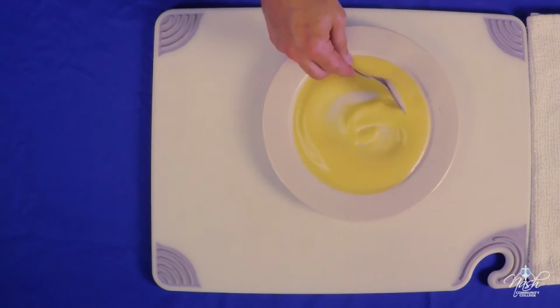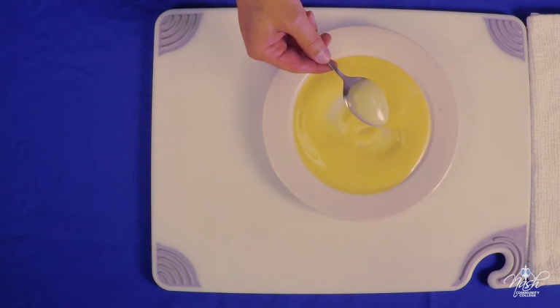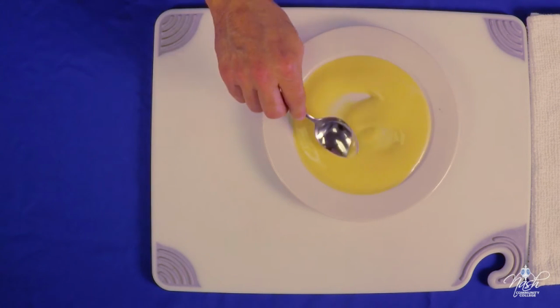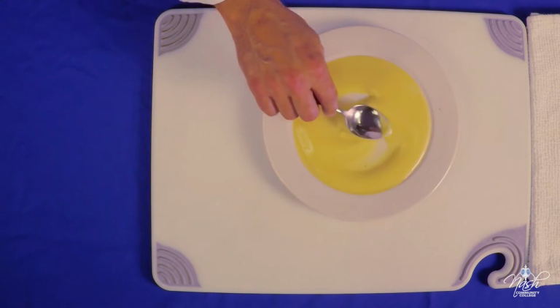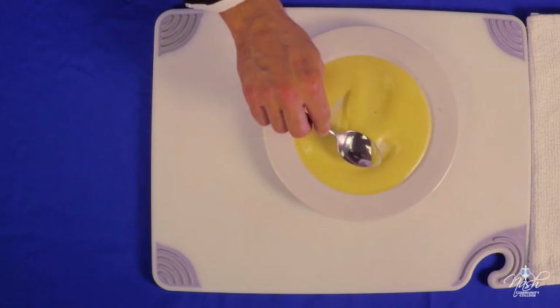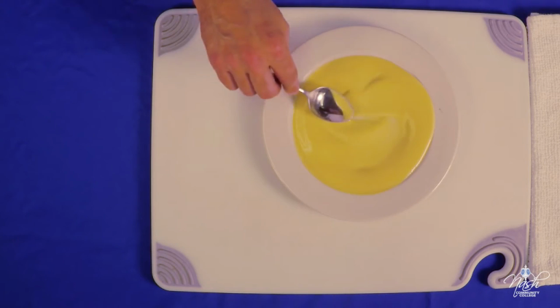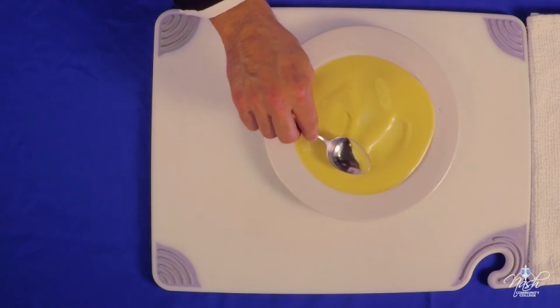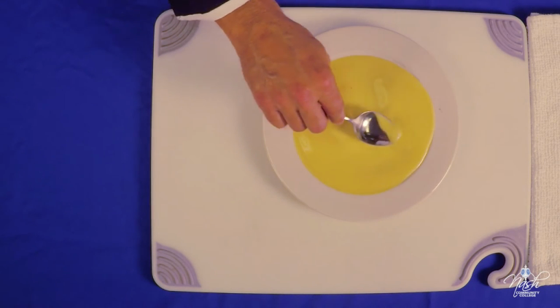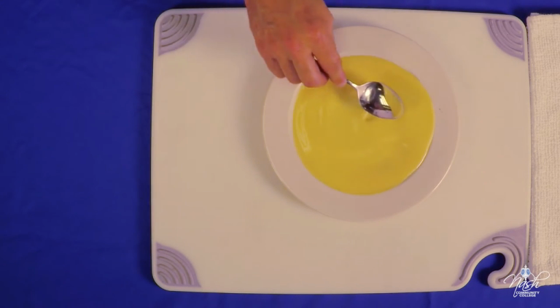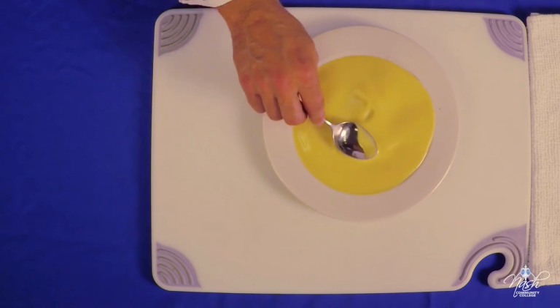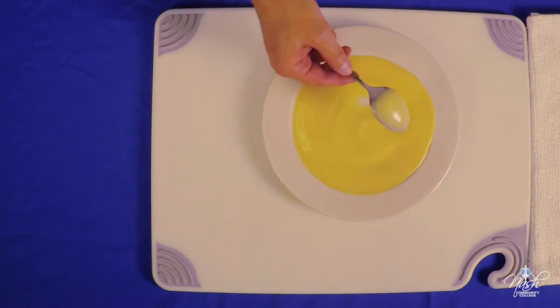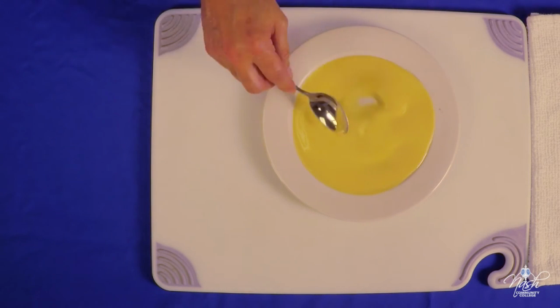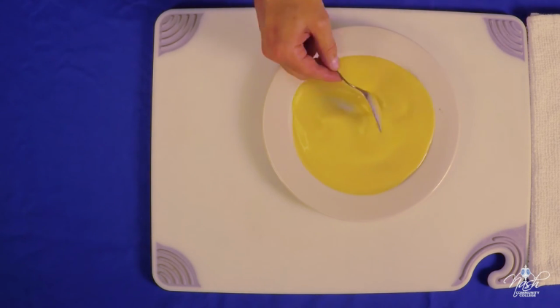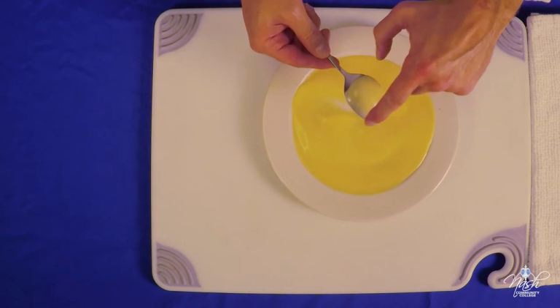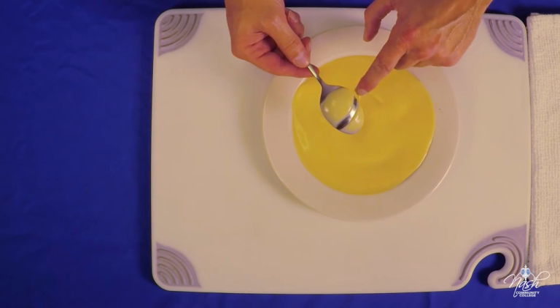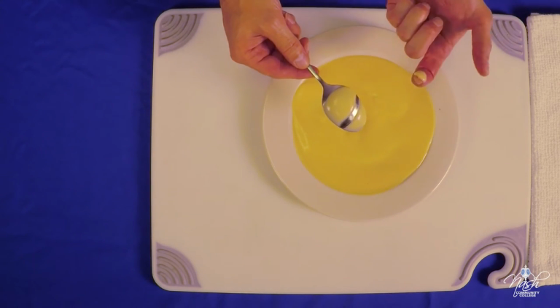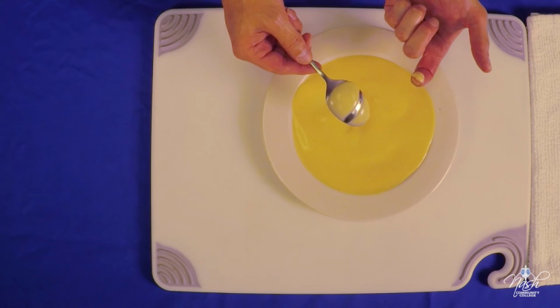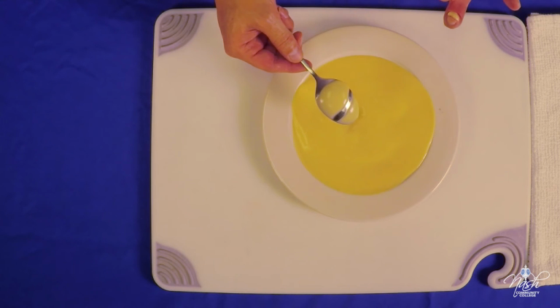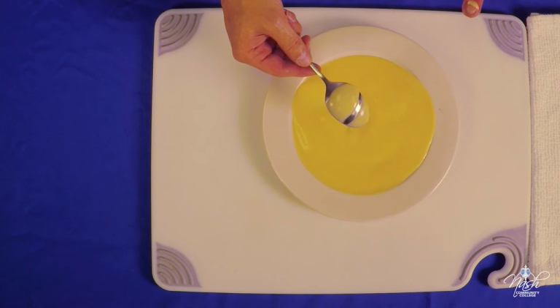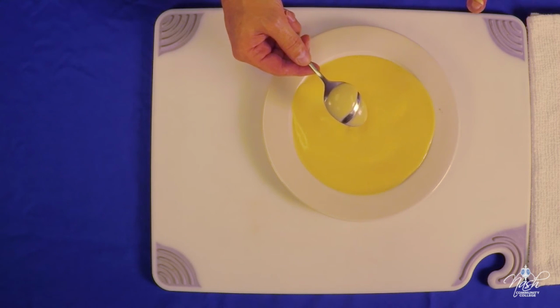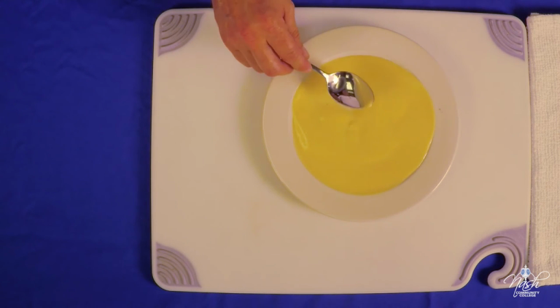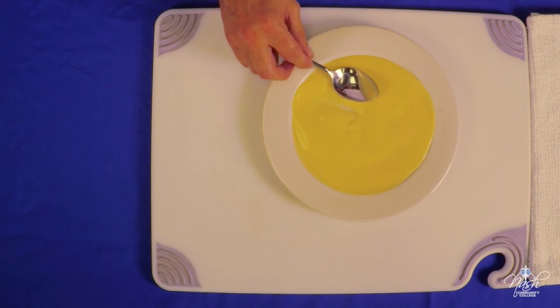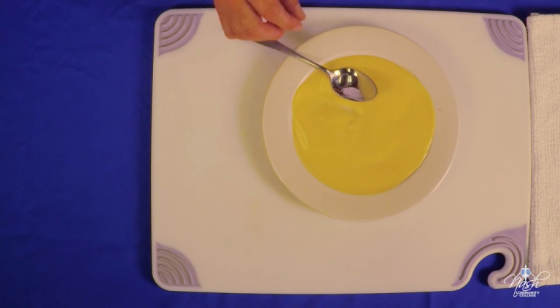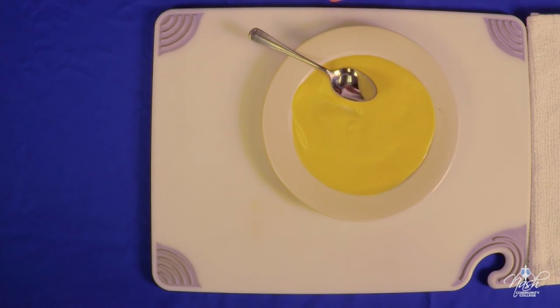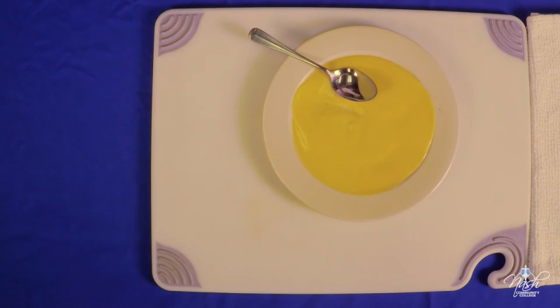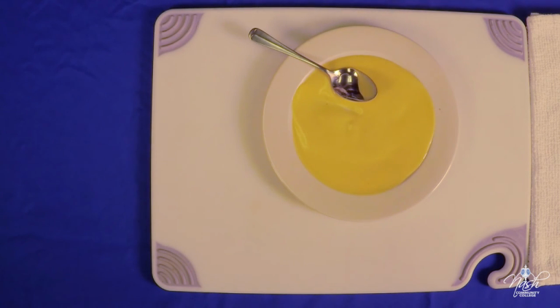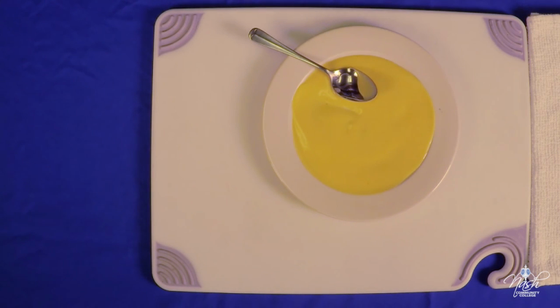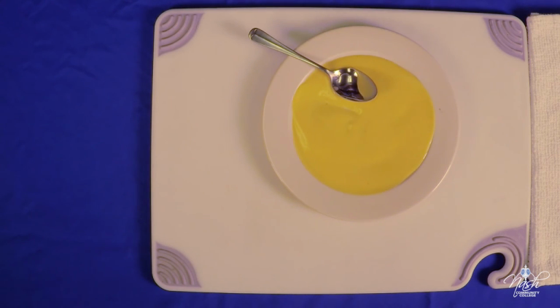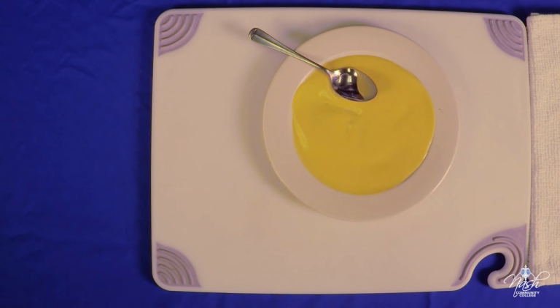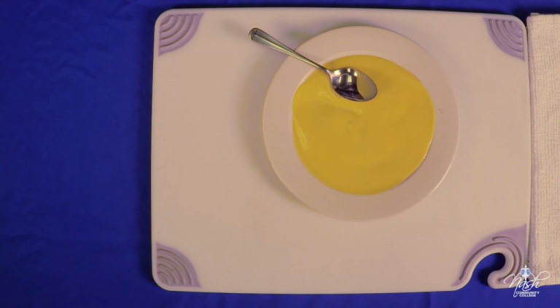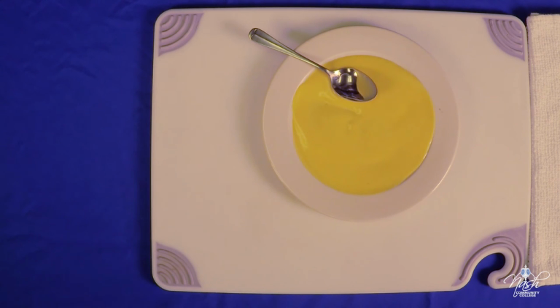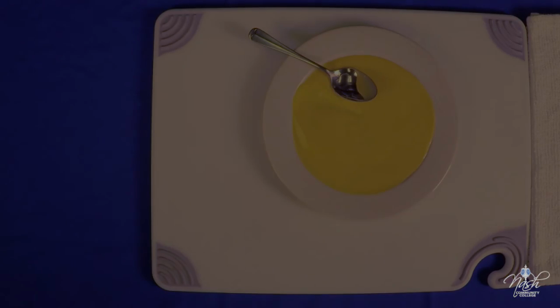Nice nappe consistency. This one is going to be a little bit thicker than your regular sauce, but it's a nice thick sauce. And that is your classical cheese sauce with béchamel base. Thank you.